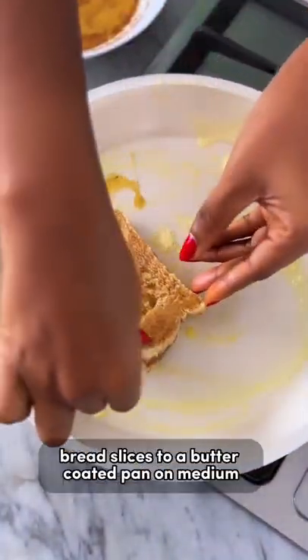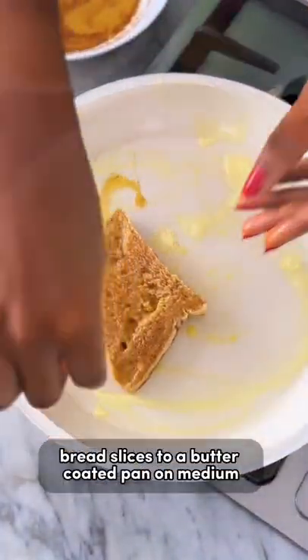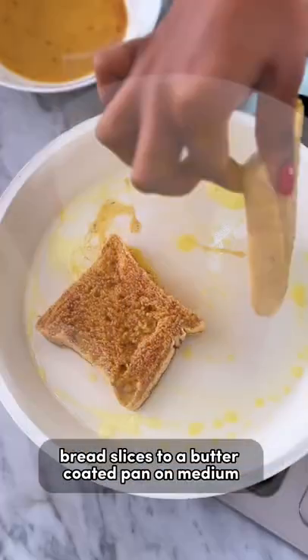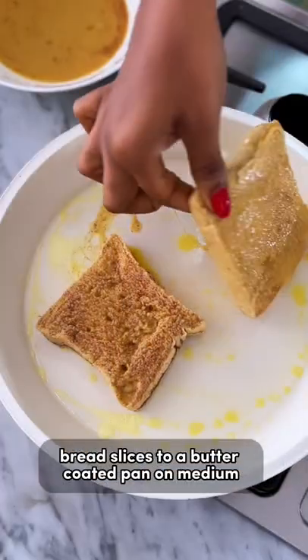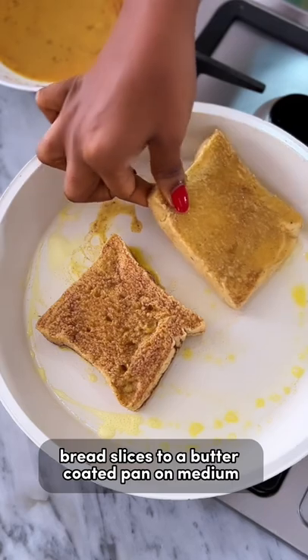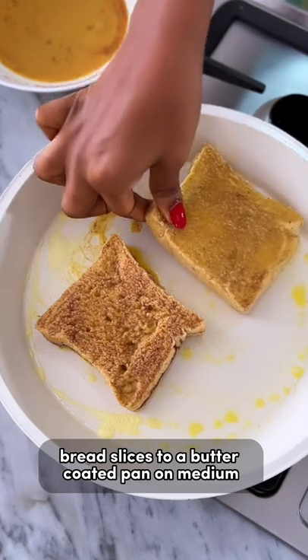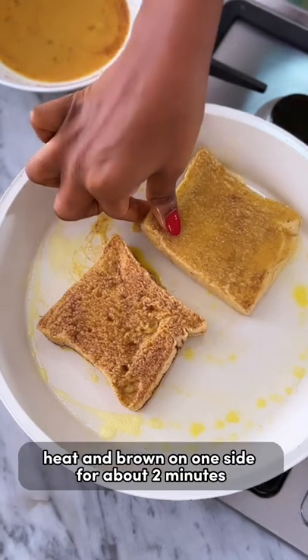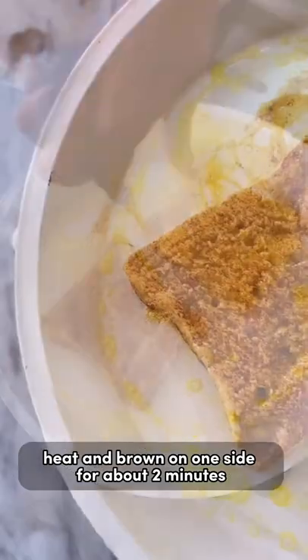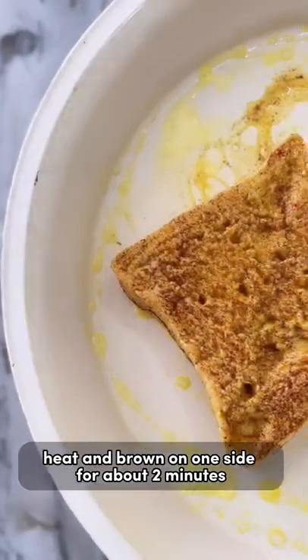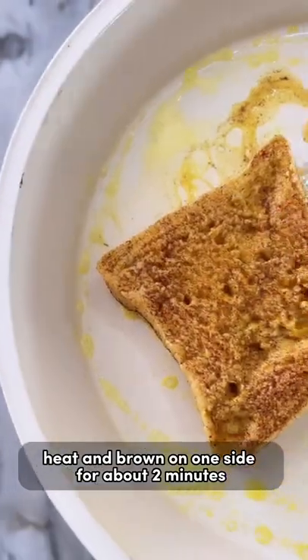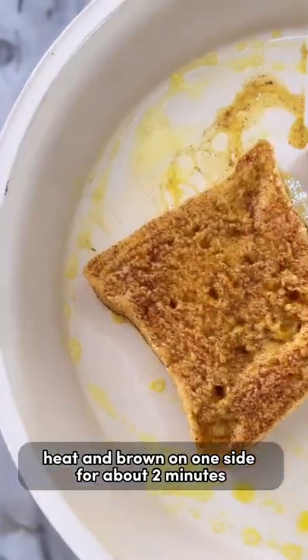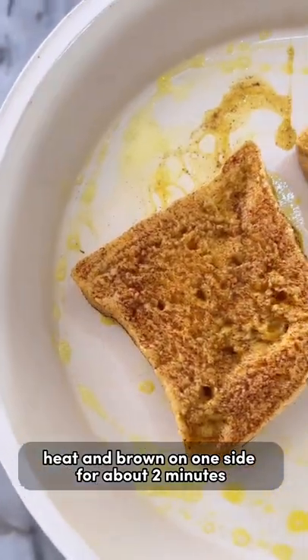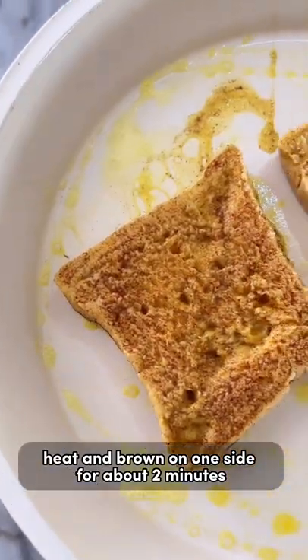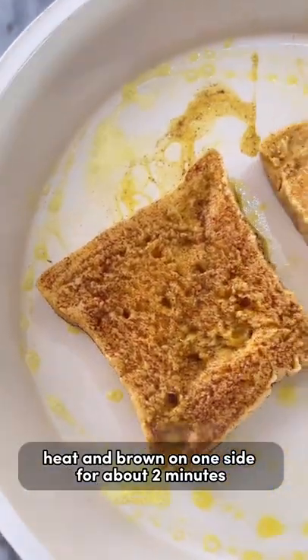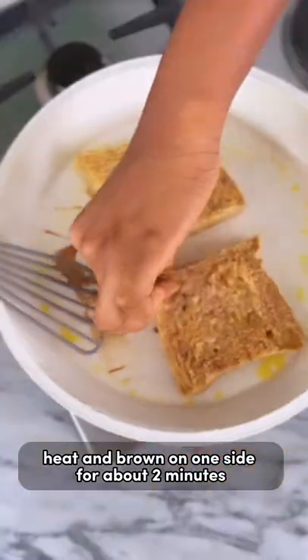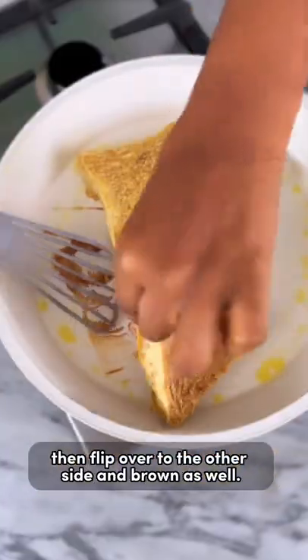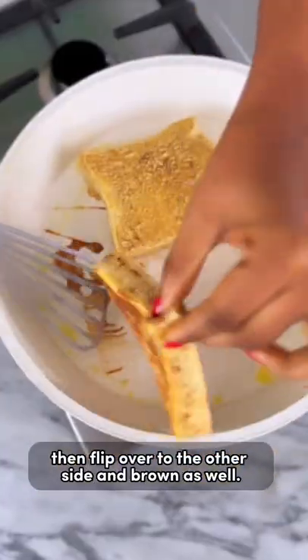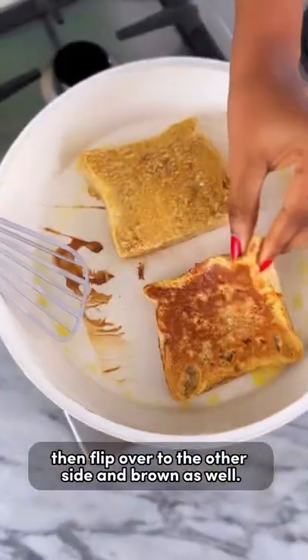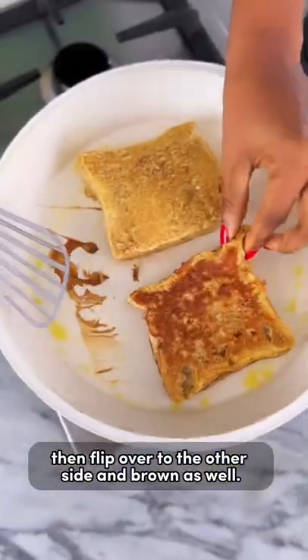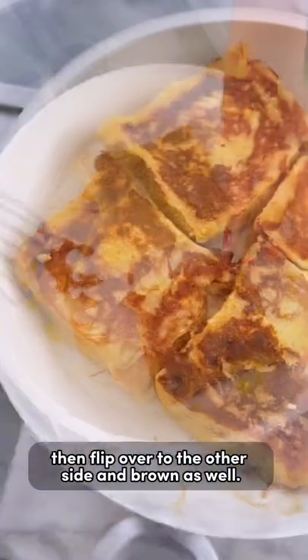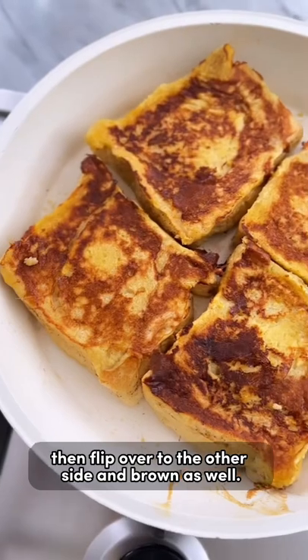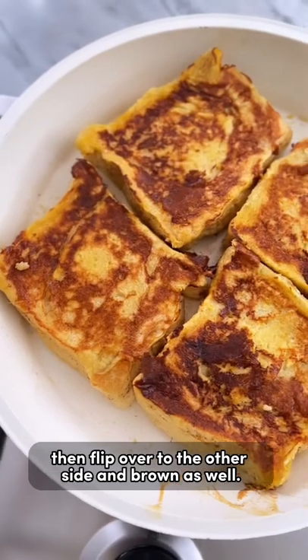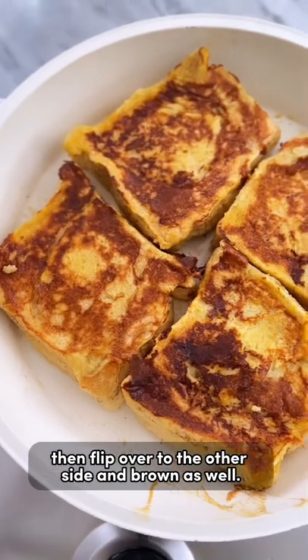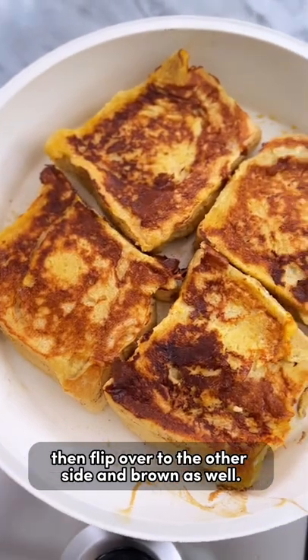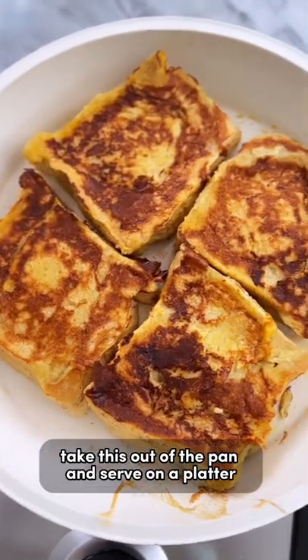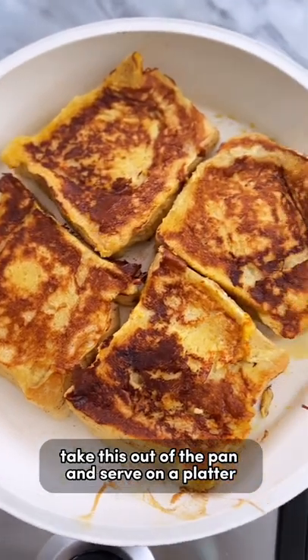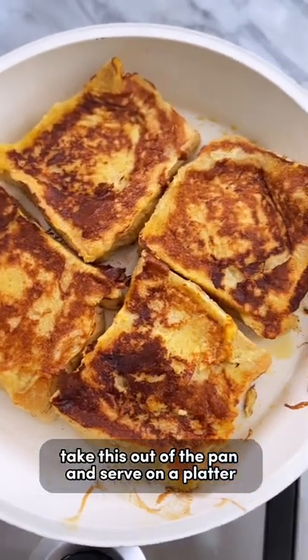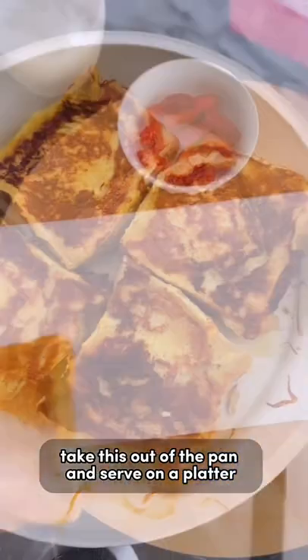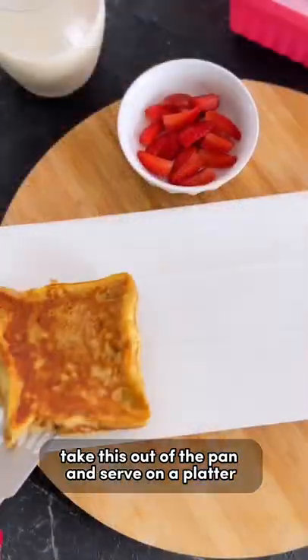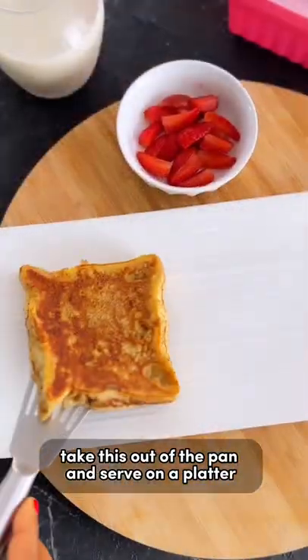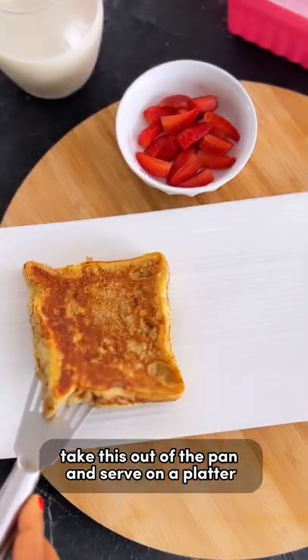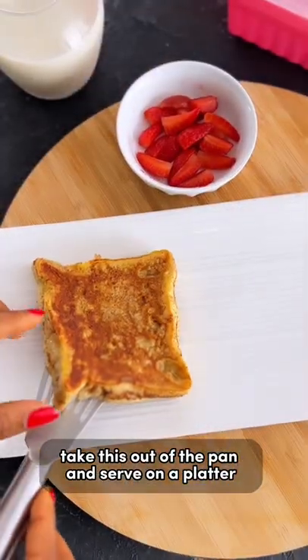Cook on medium heat and brown on one side for about one to two minutes, then flip over to the other side and brown as well. Take this out of the pan and serve on a platter.